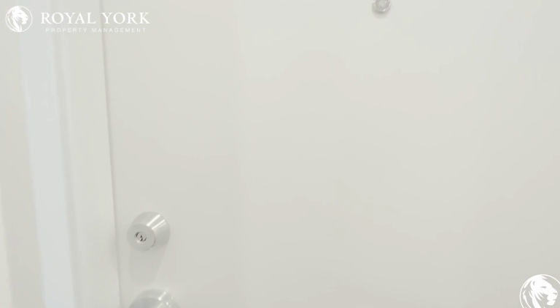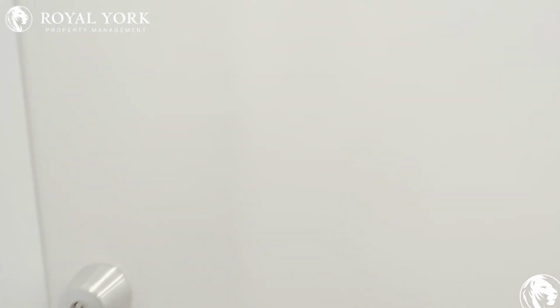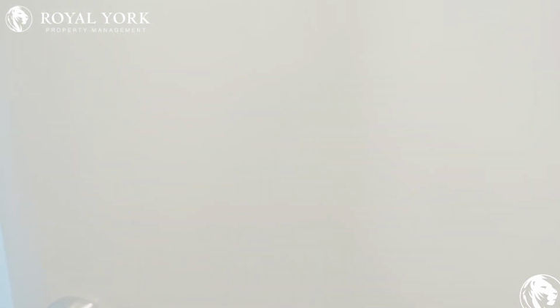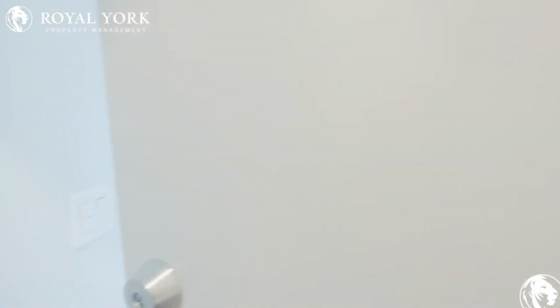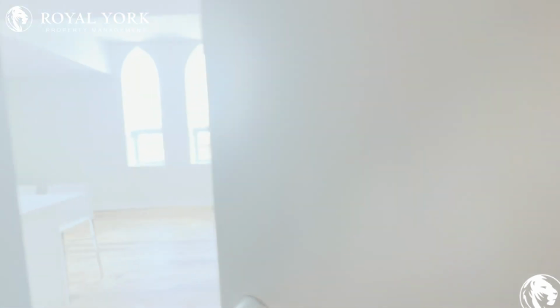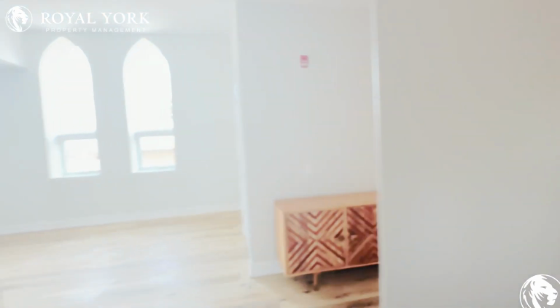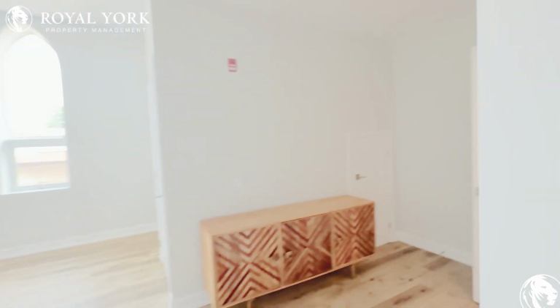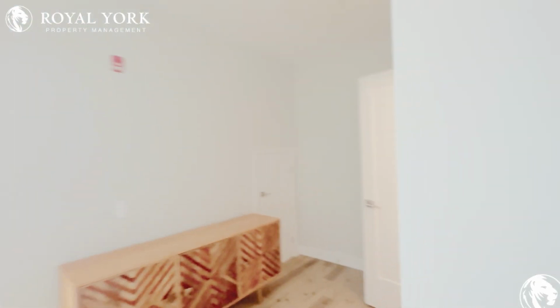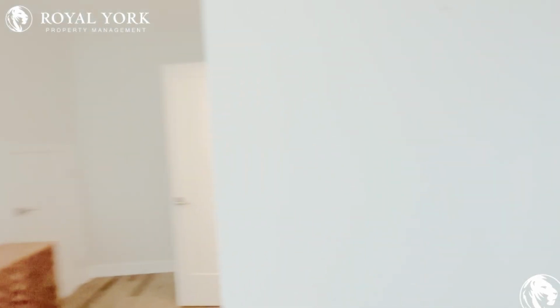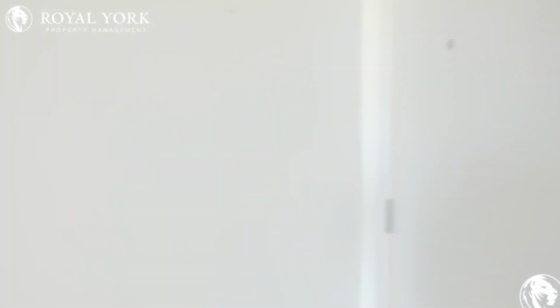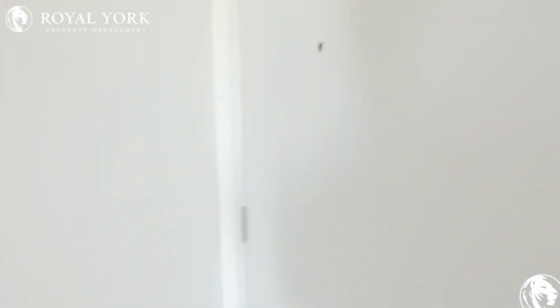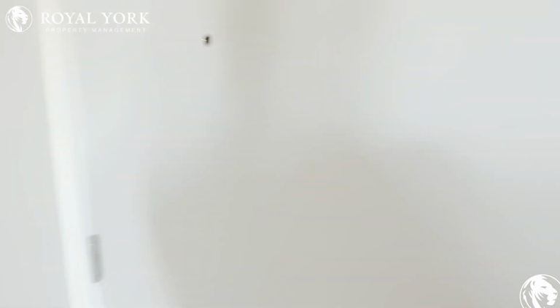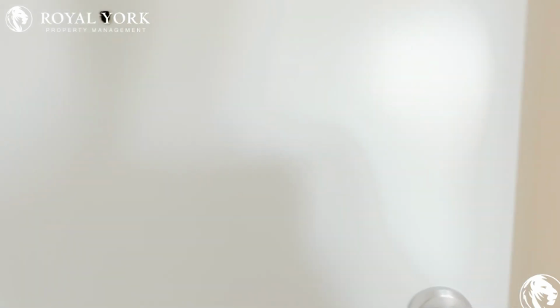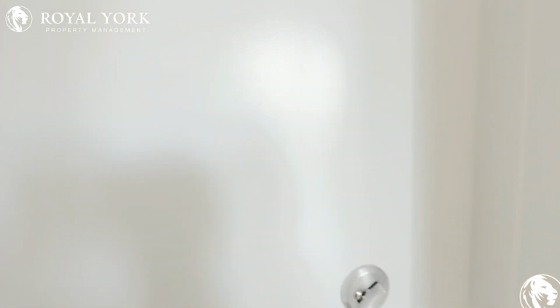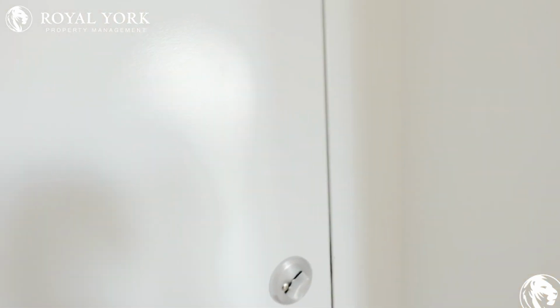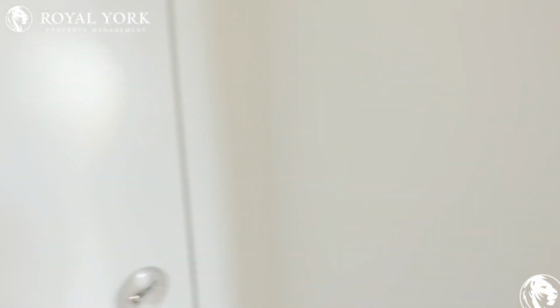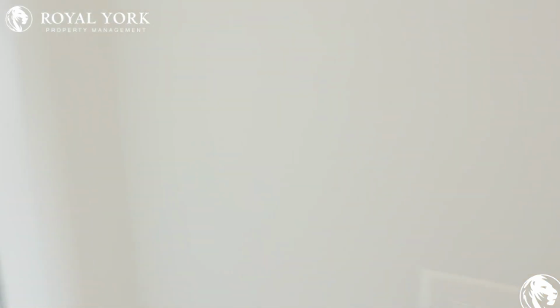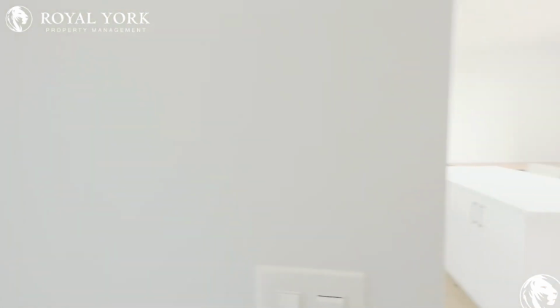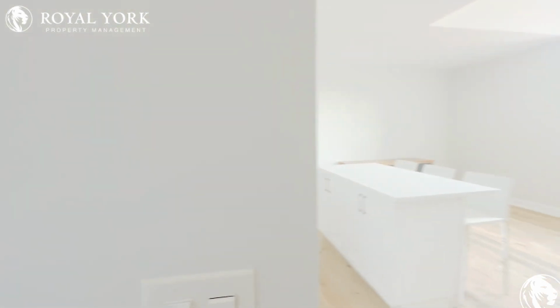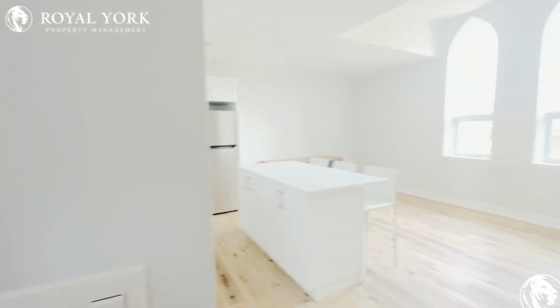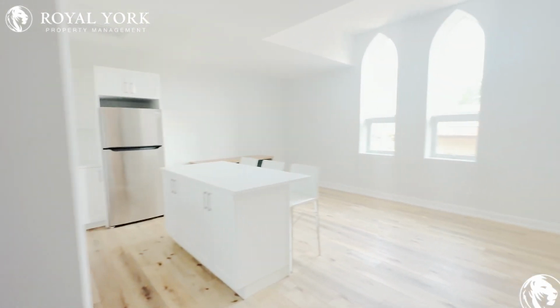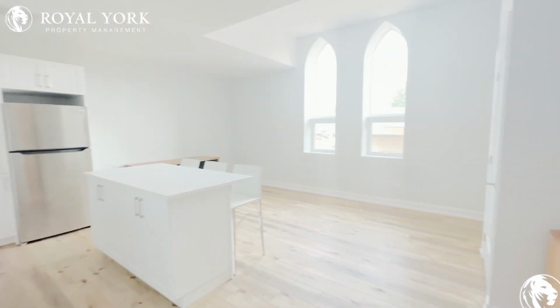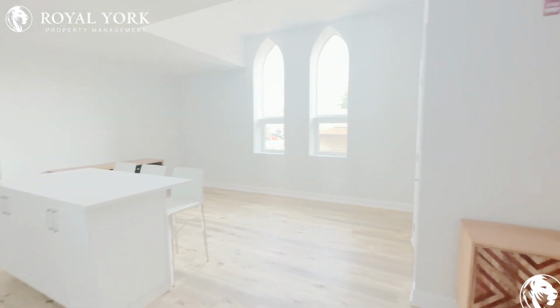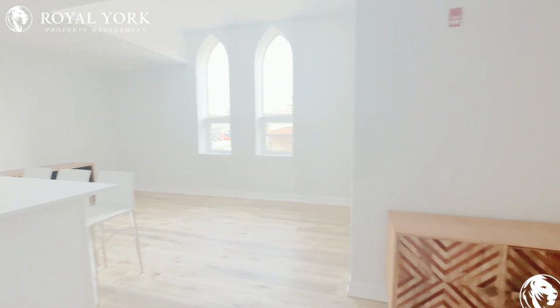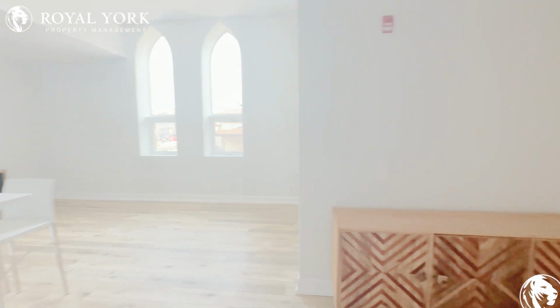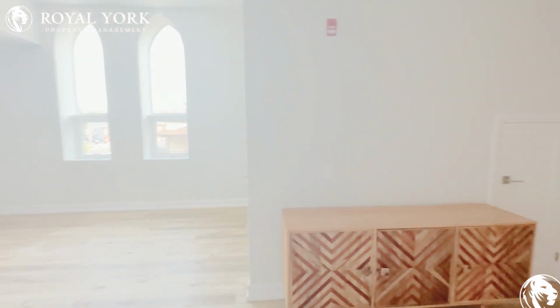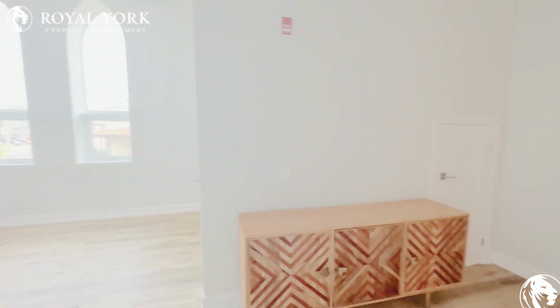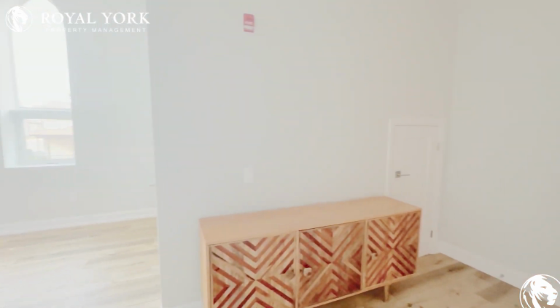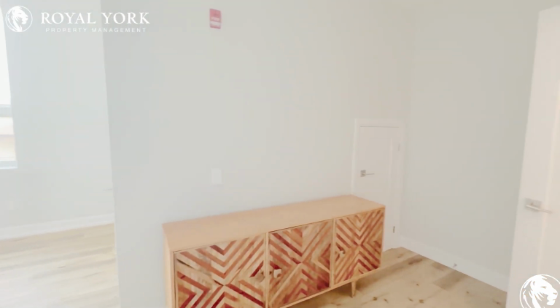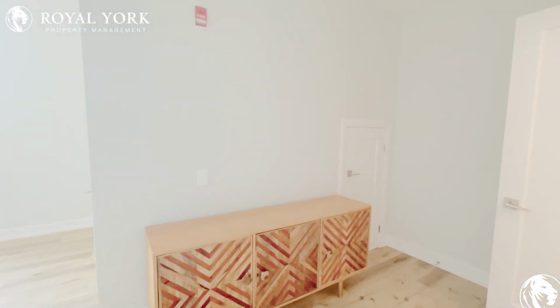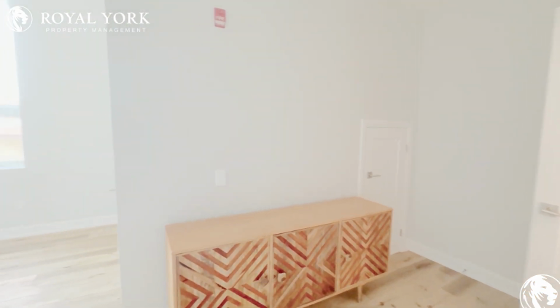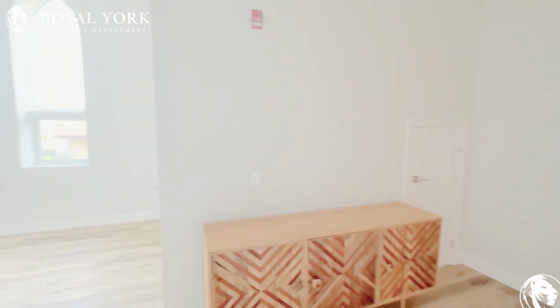Hello and welcome to 405 Merritt Street in St. Catharines. This is unit 13. It has two bedrooms, two bathrooms, and it is for rent exclusively by Royal York Property Management.